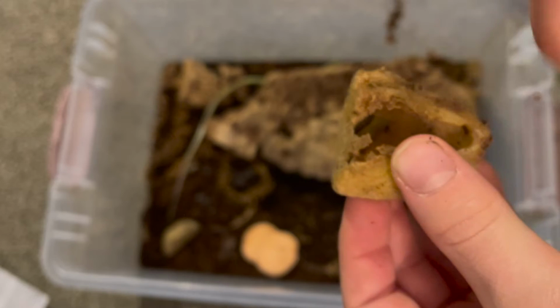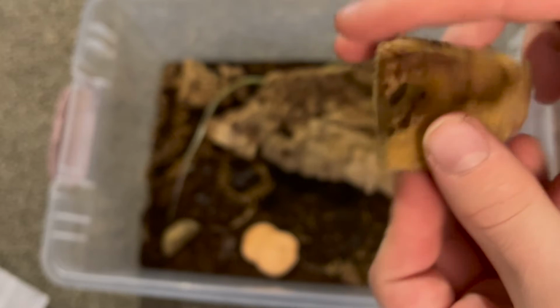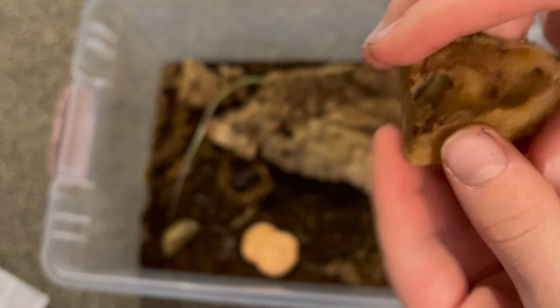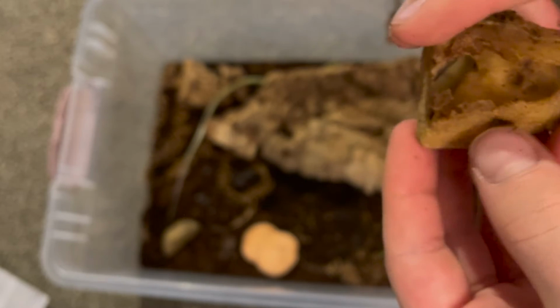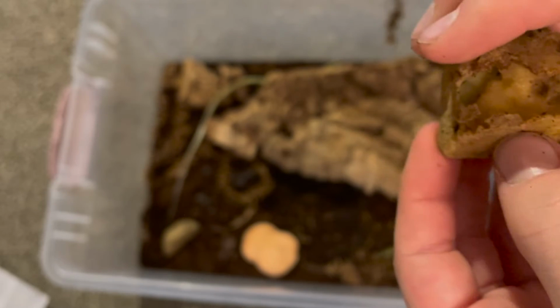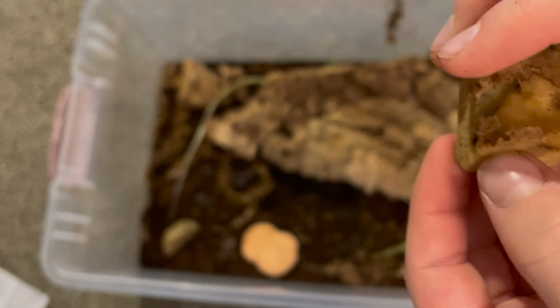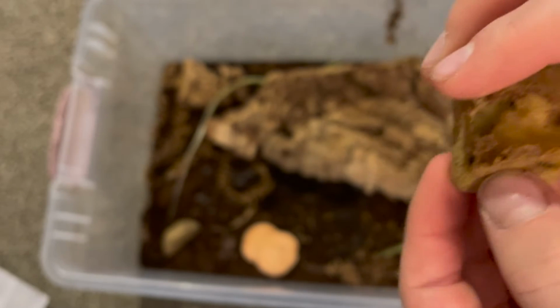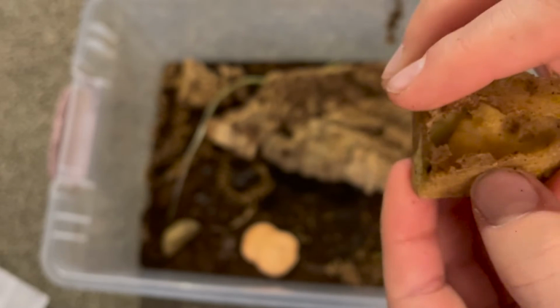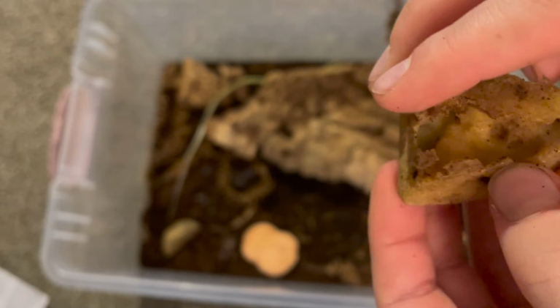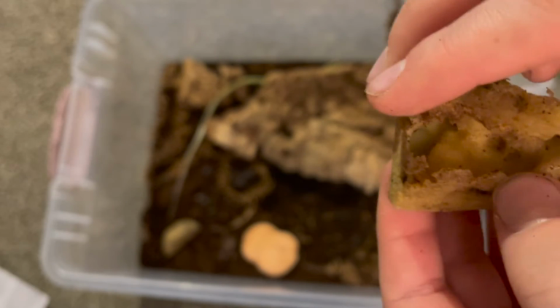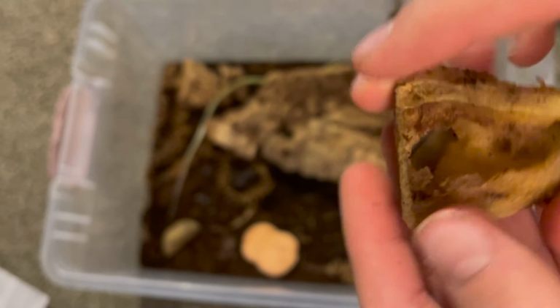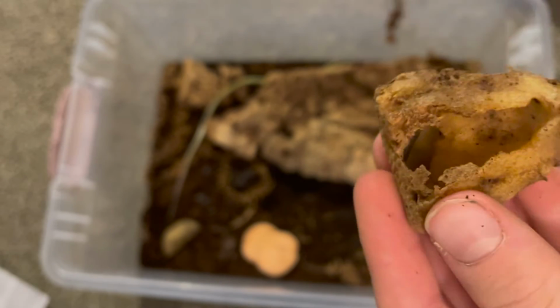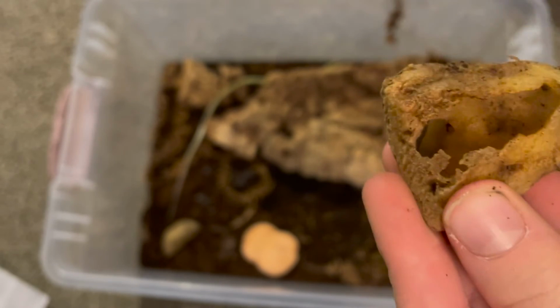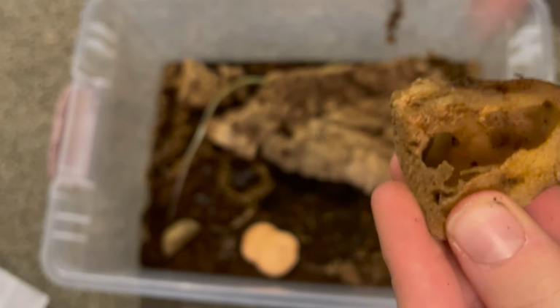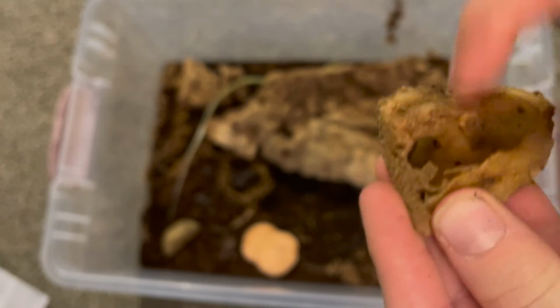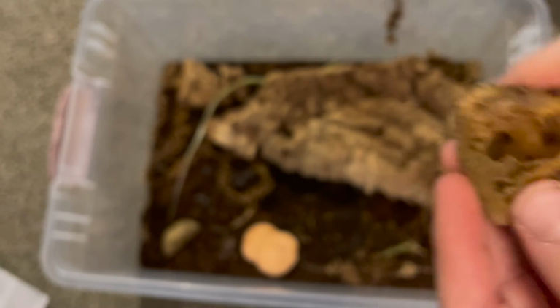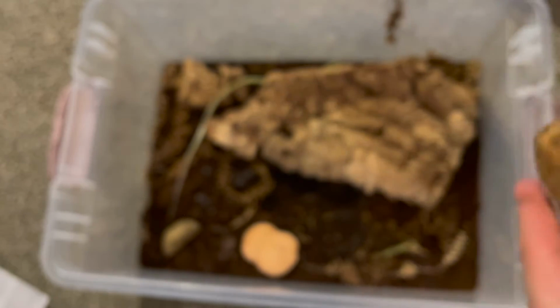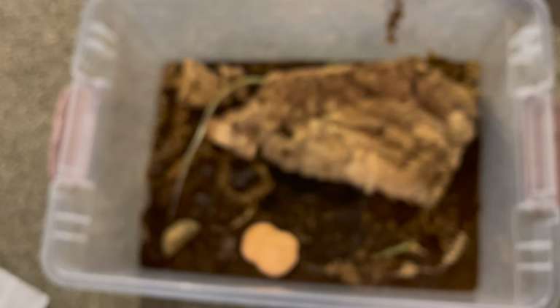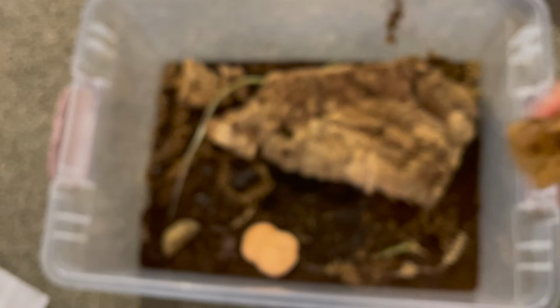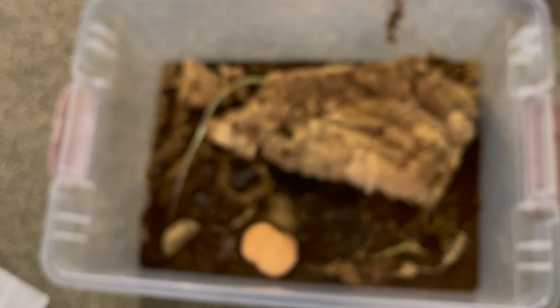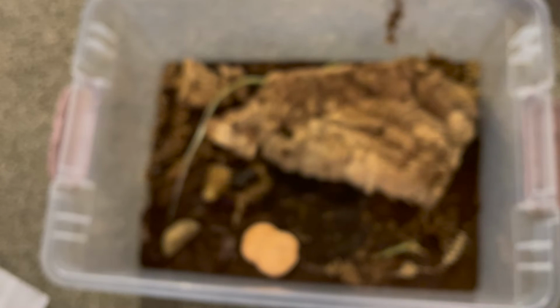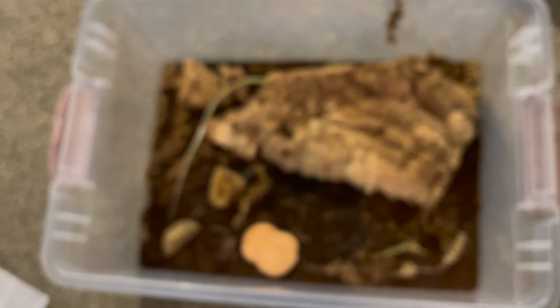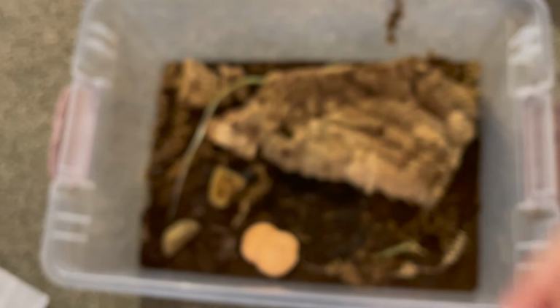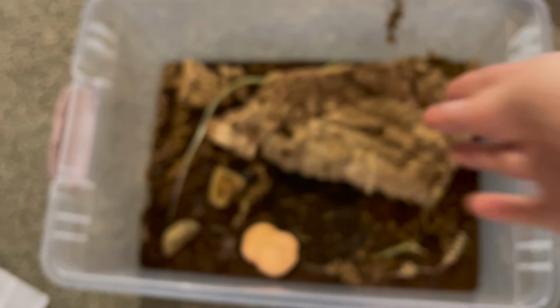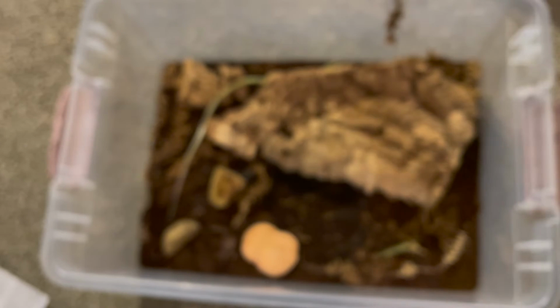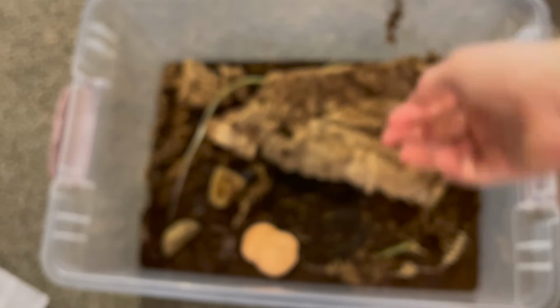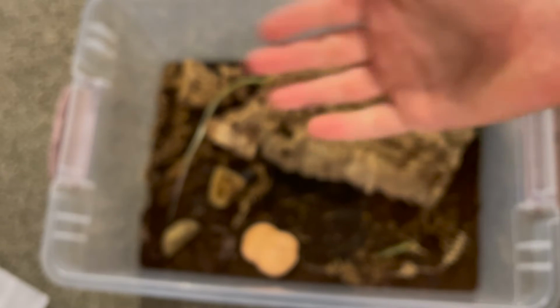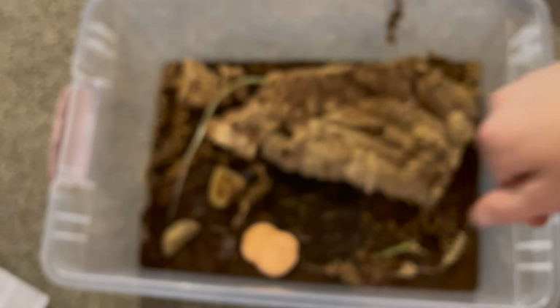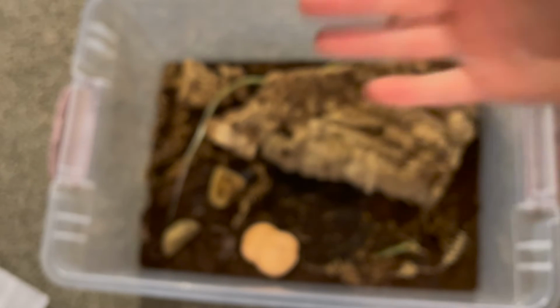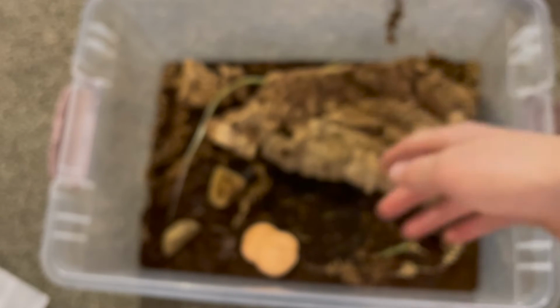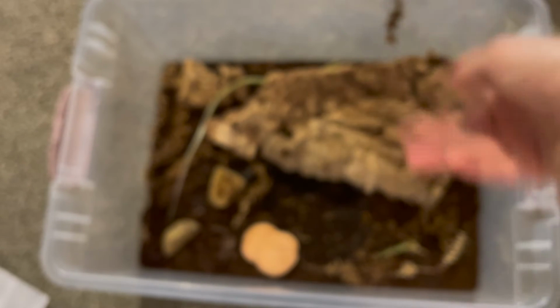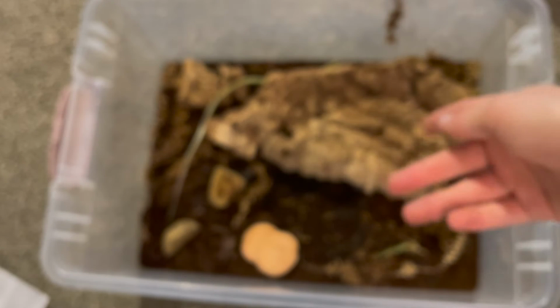You guys might not be able to hear it, but it sounds hollow because it is hollow. All right, let's move on to the next isopods.